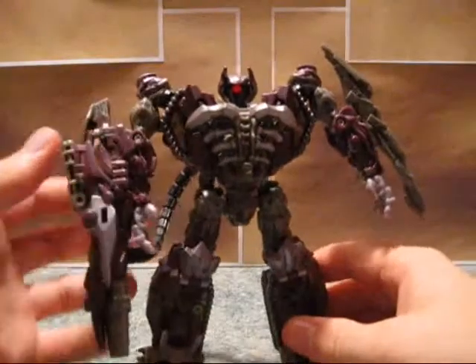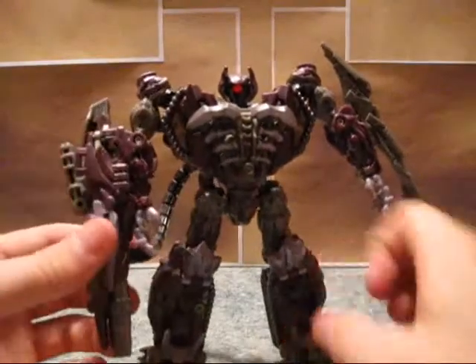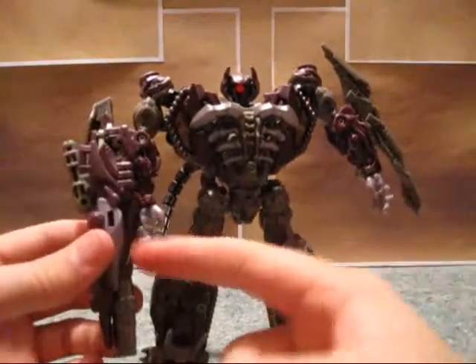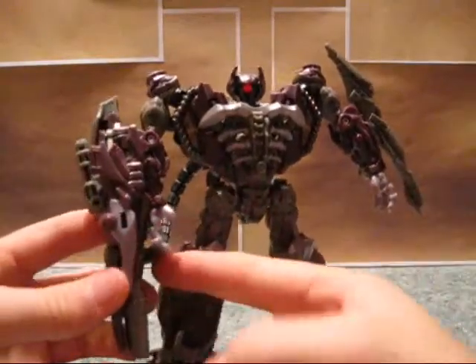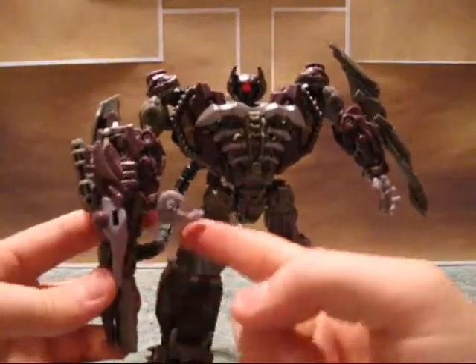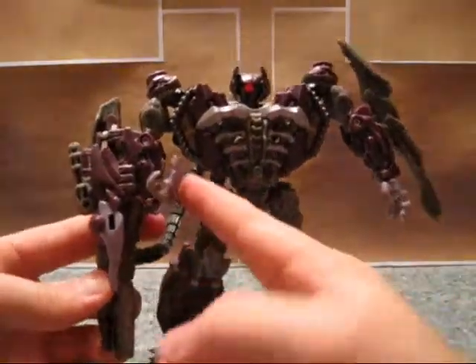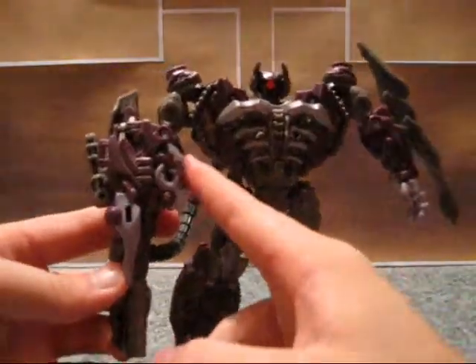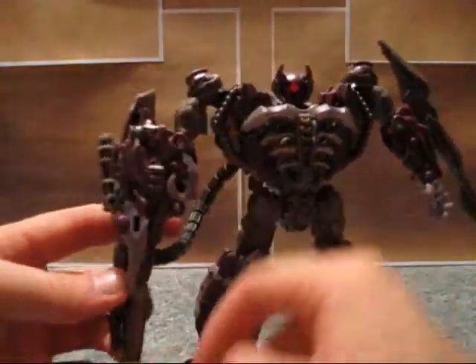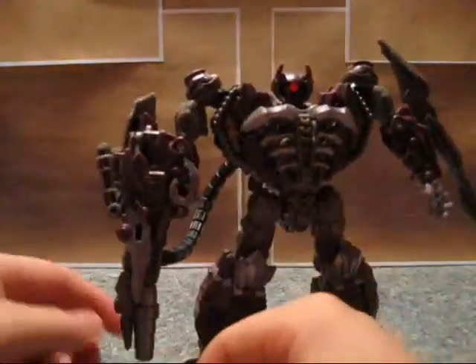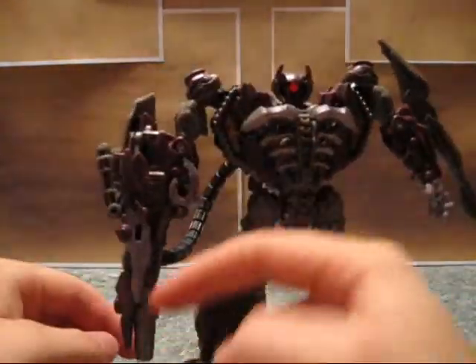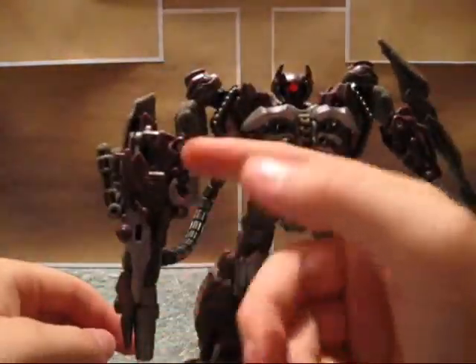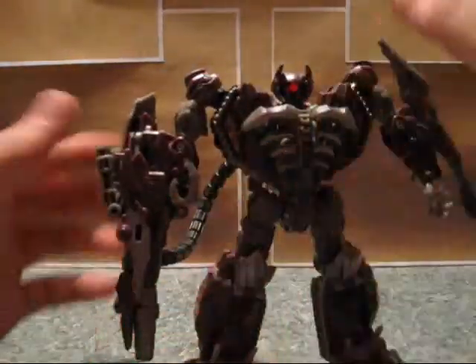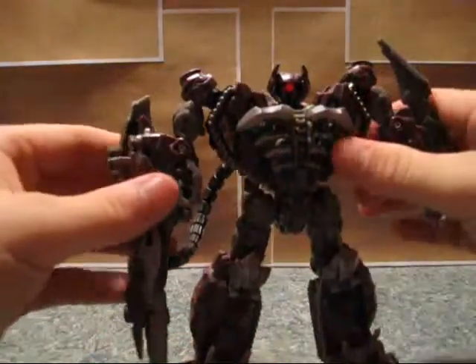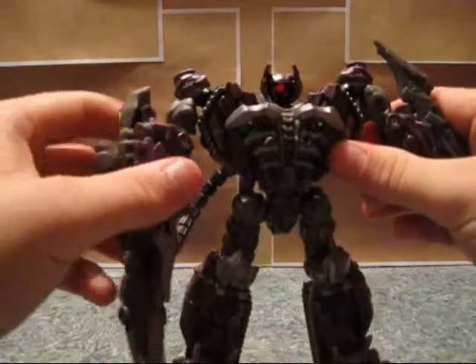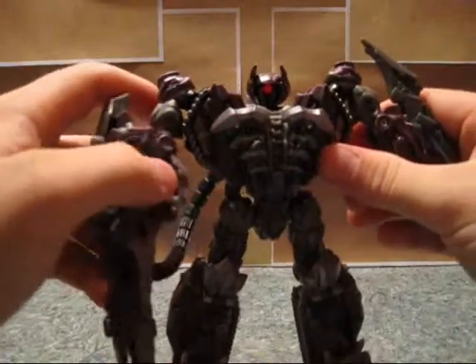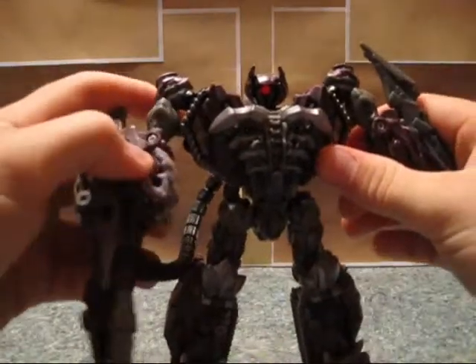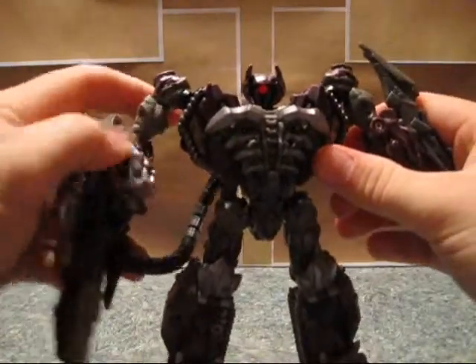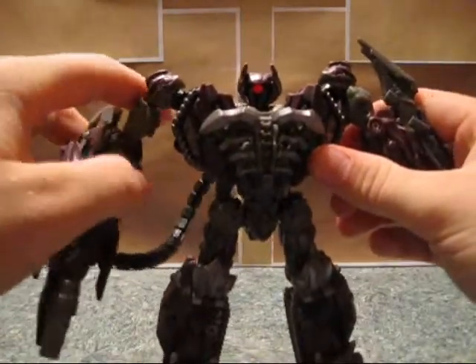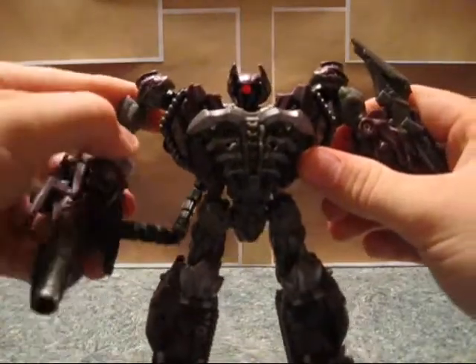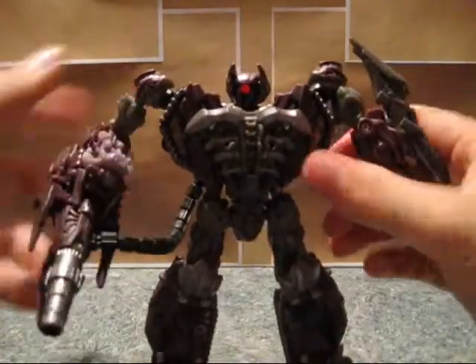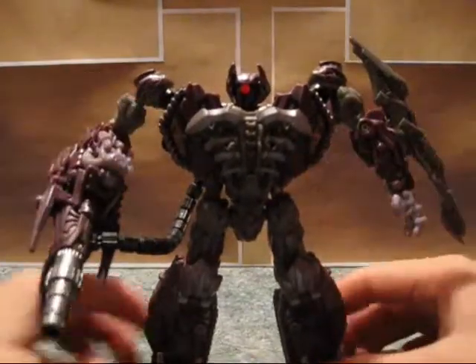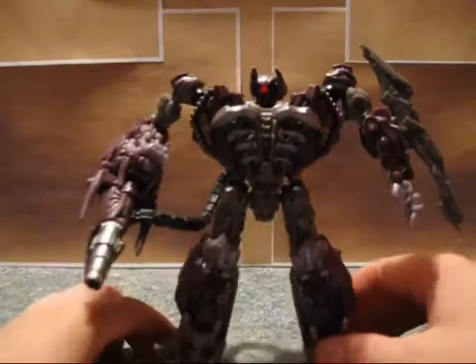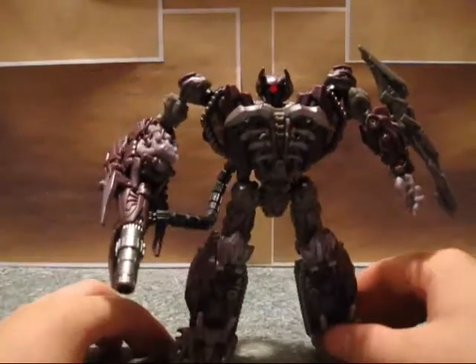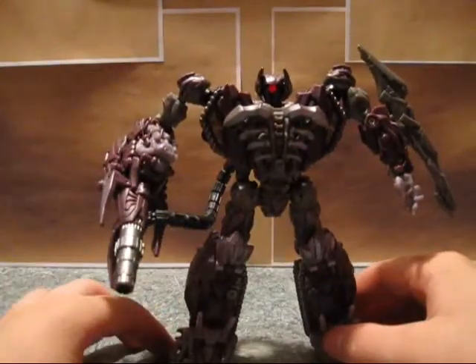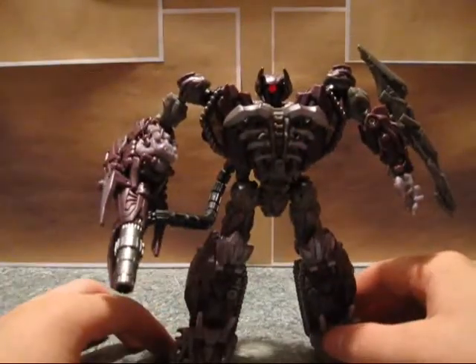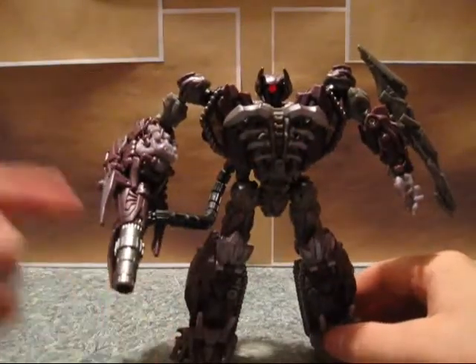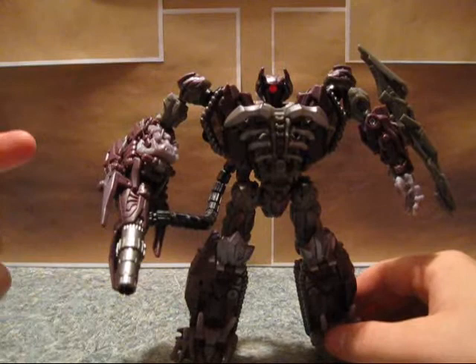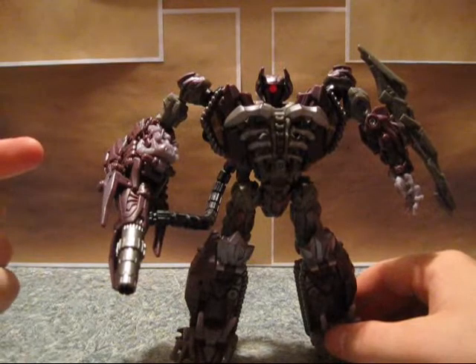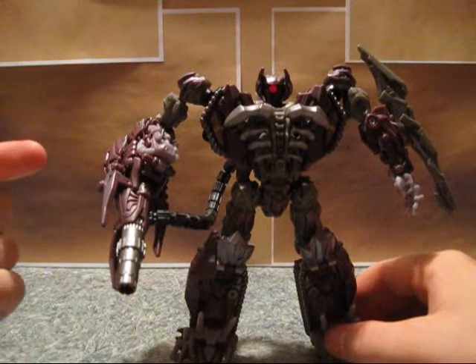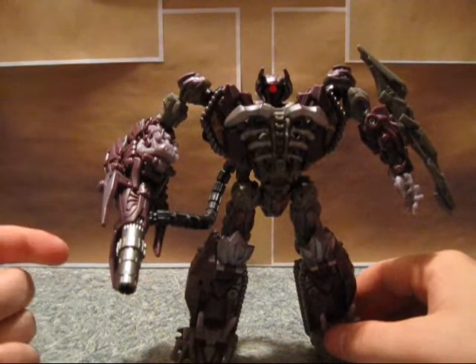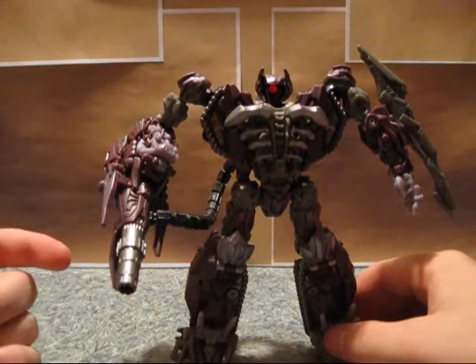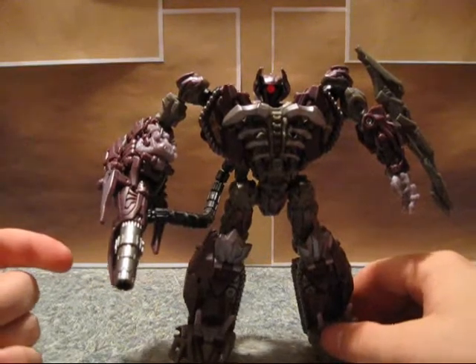They designed it so you can have the hand out or in when it's in this mode. The cannon's on the right — the correct arm, as far as the toy goes.